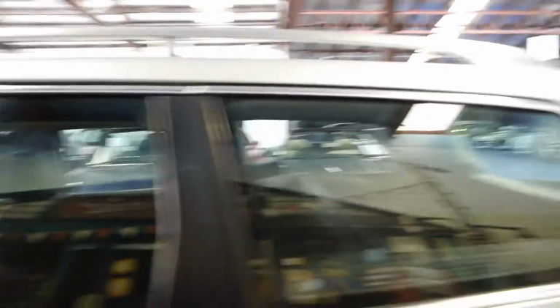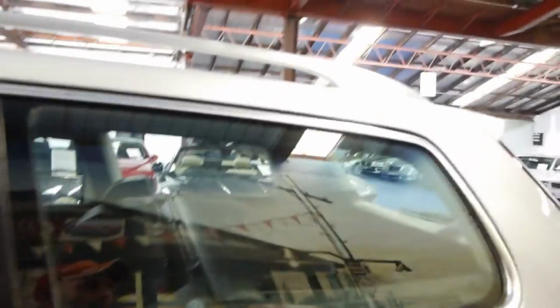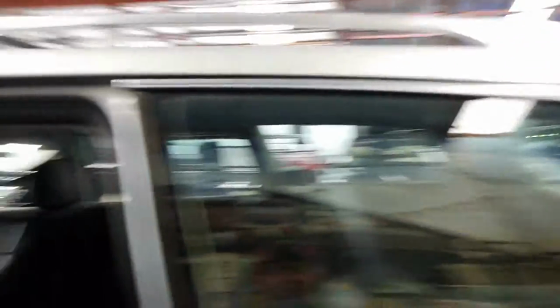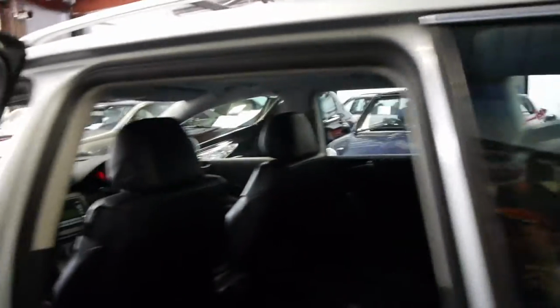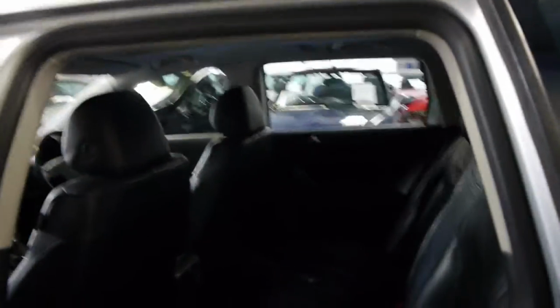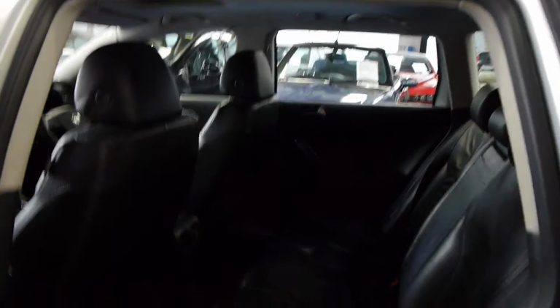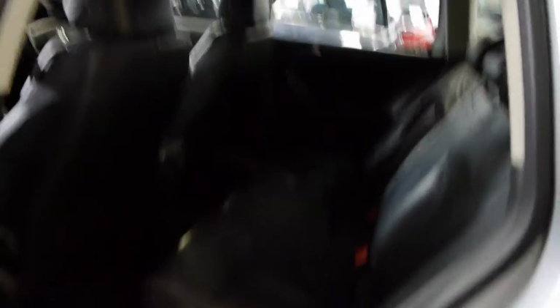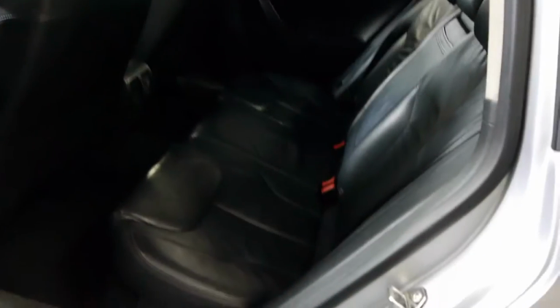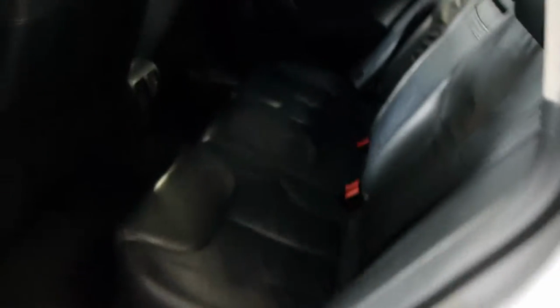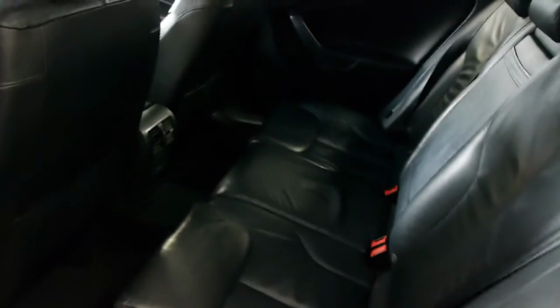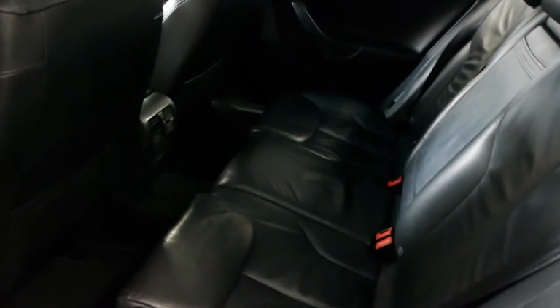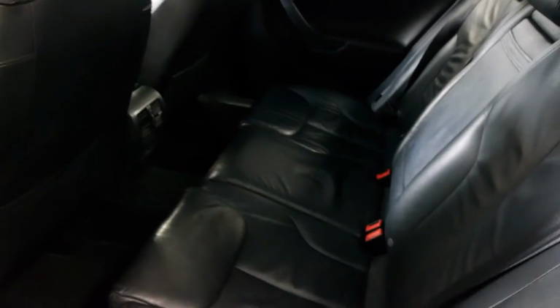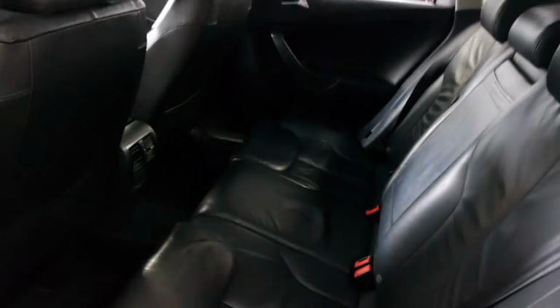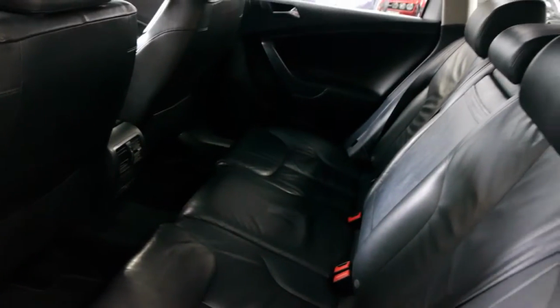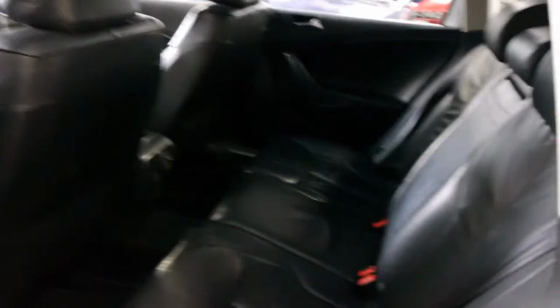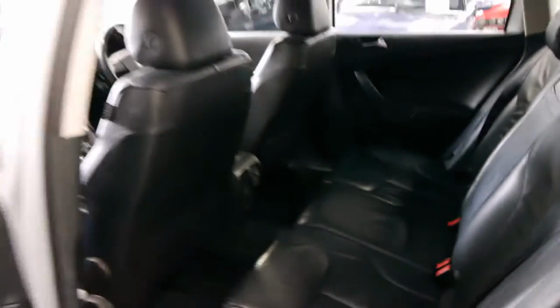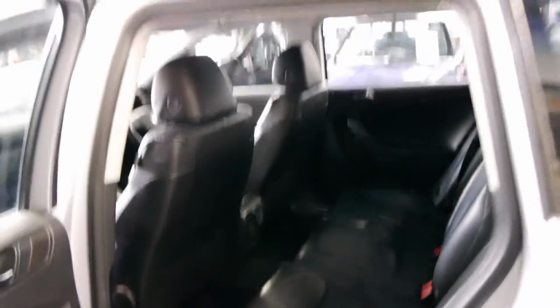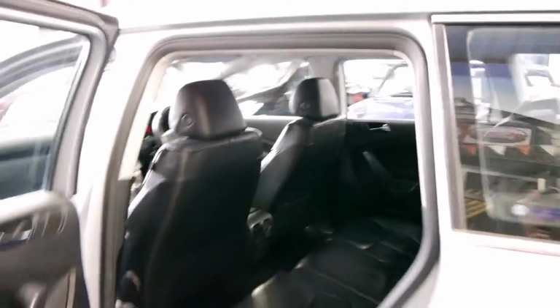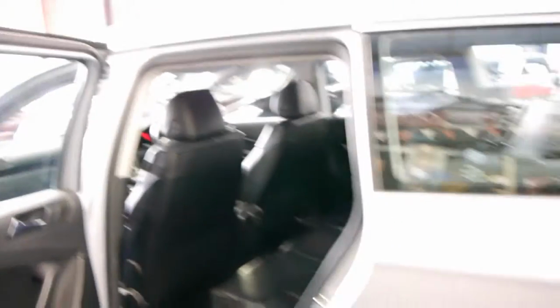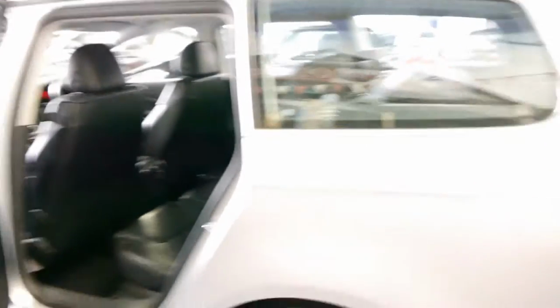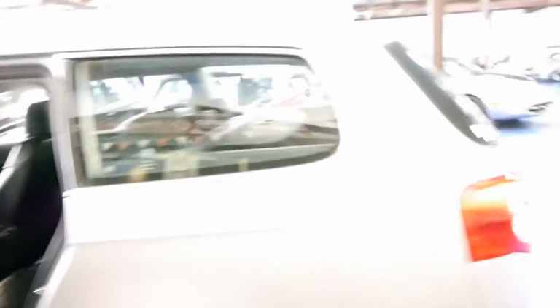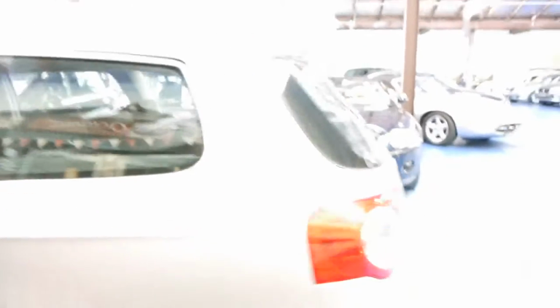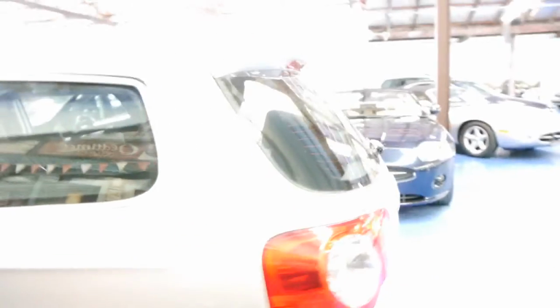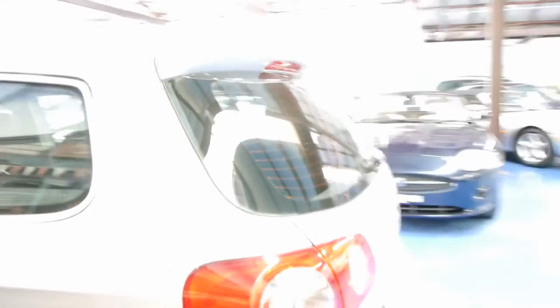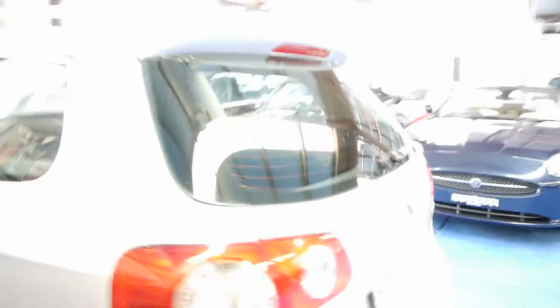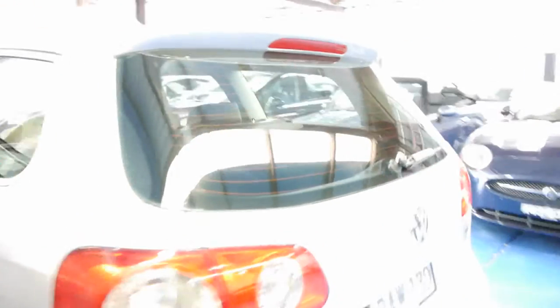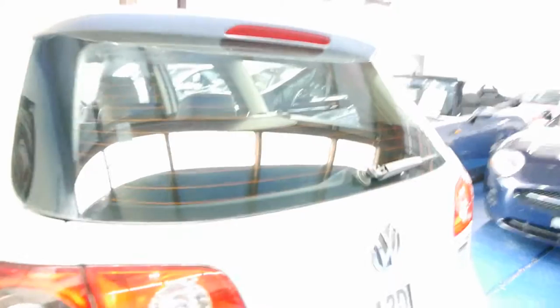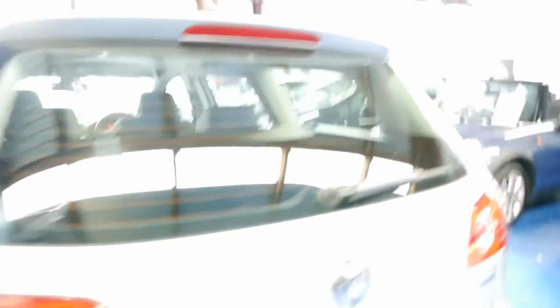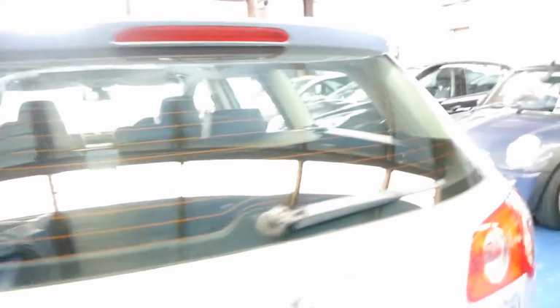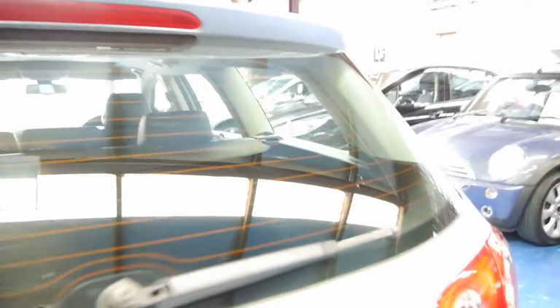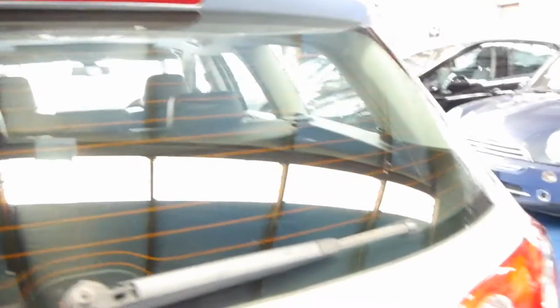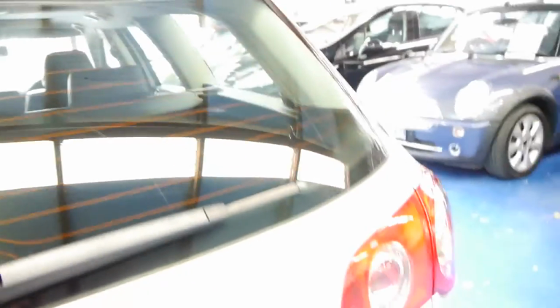We got this car from a guy who's actually gone overseas. It's a little bit dark in here, but basically he was transferred overseas. The family didn't need the car anymore, so they left it for a couple of months with a friend, and now we have the car for sale.